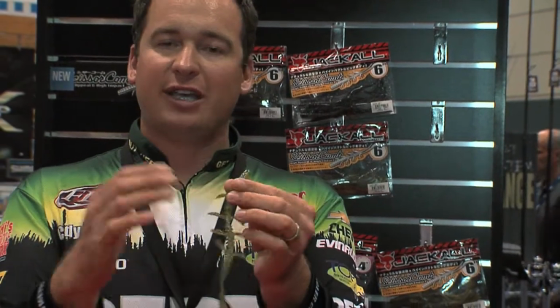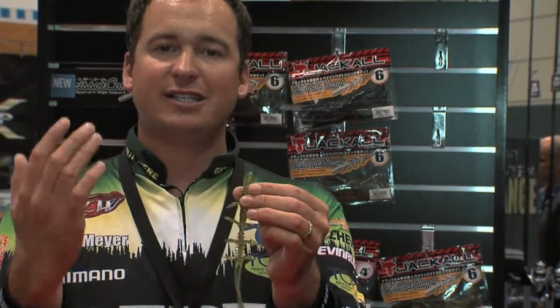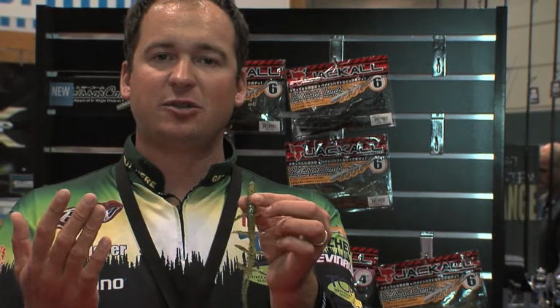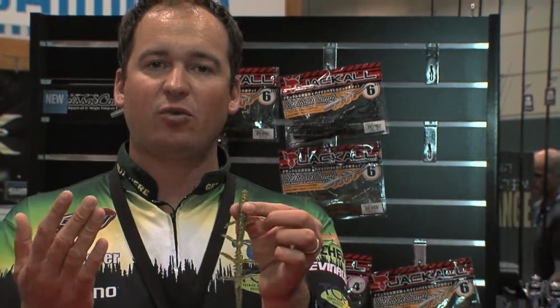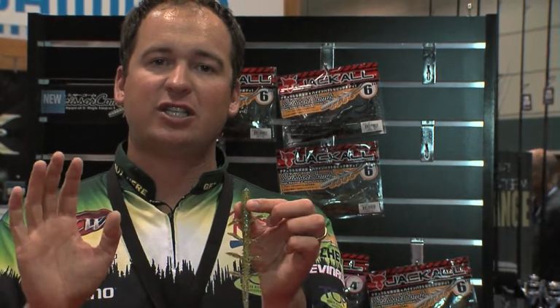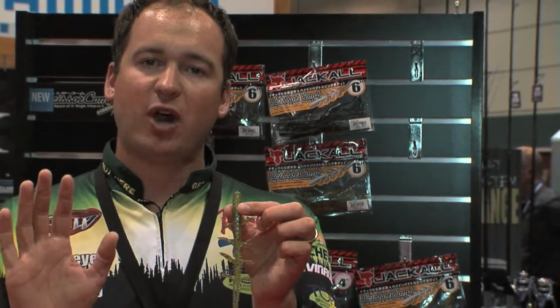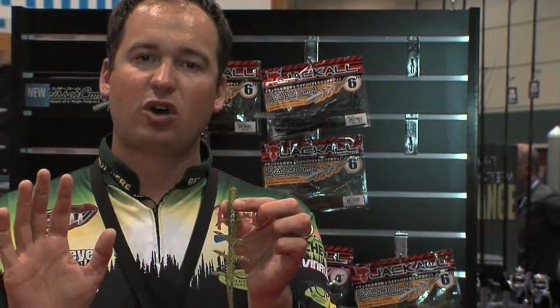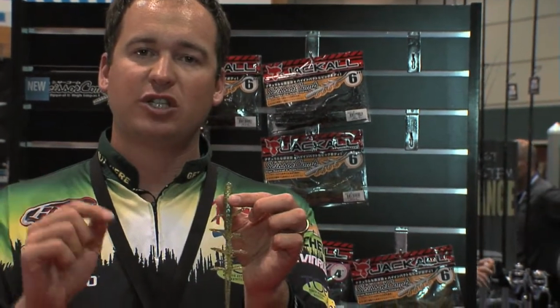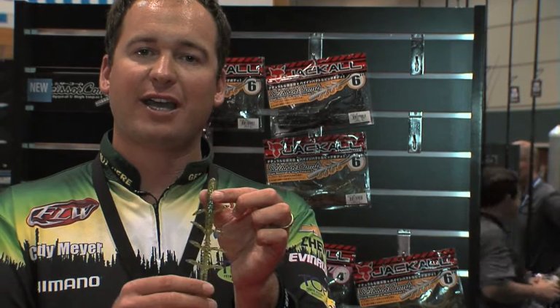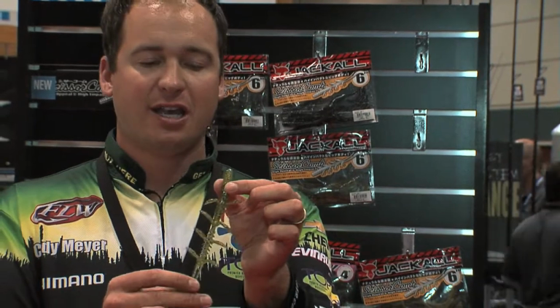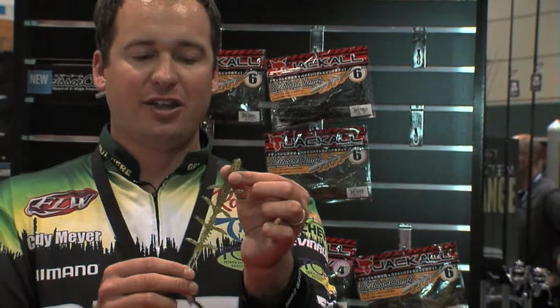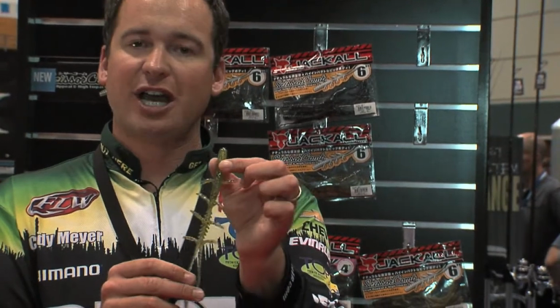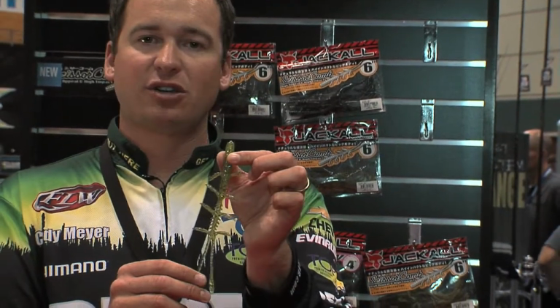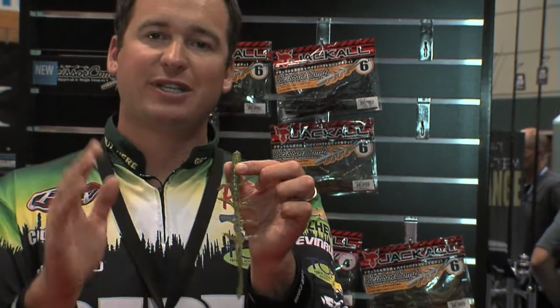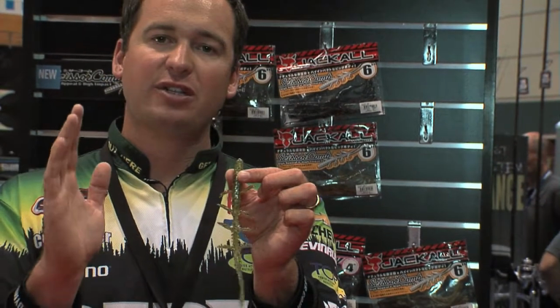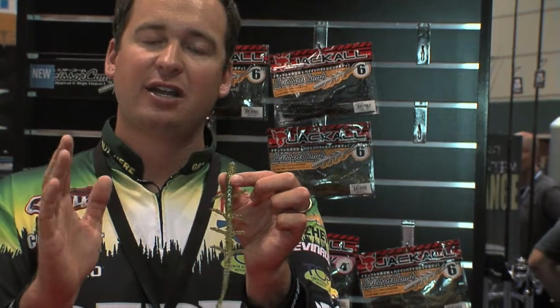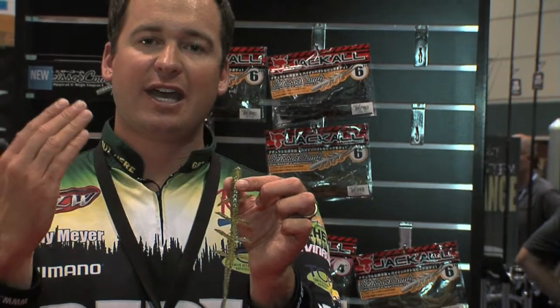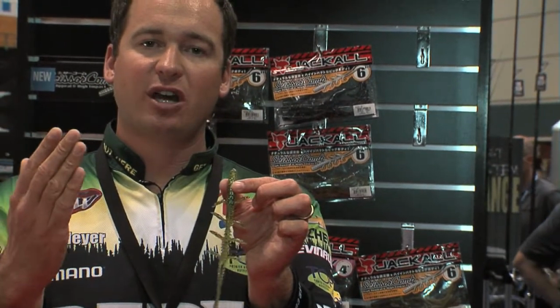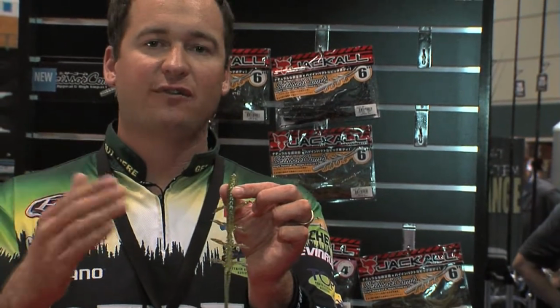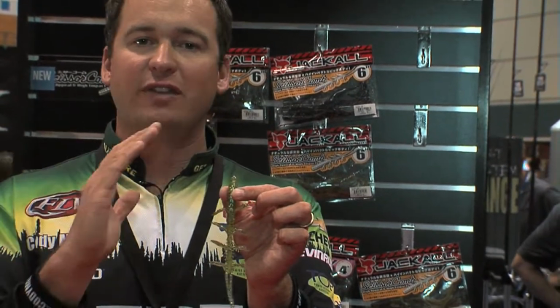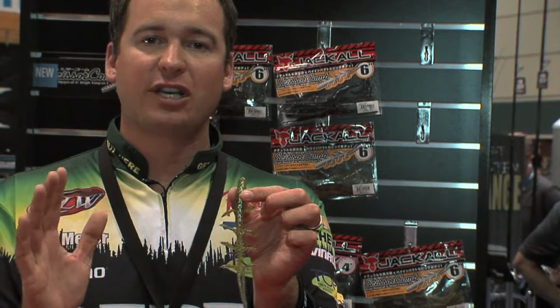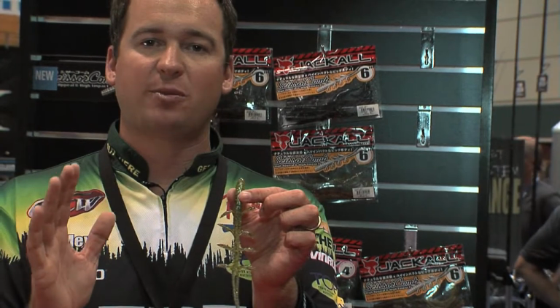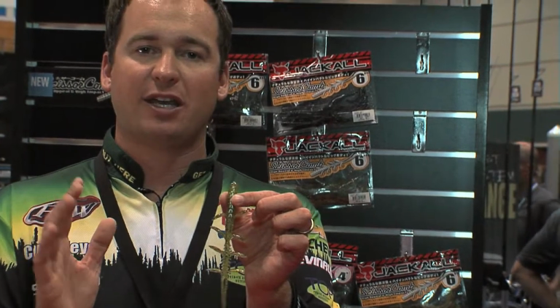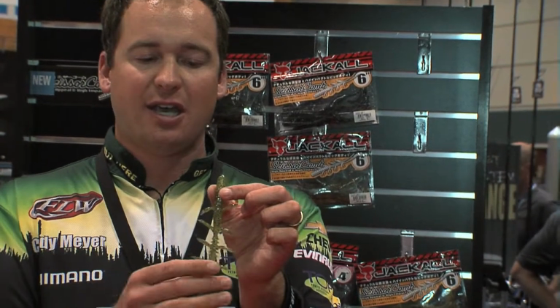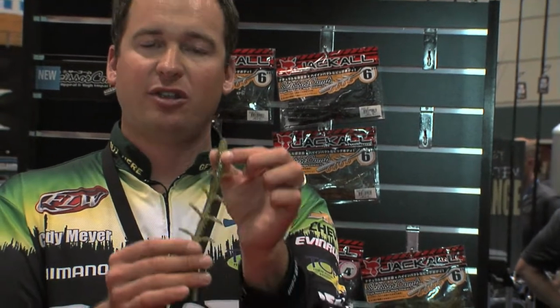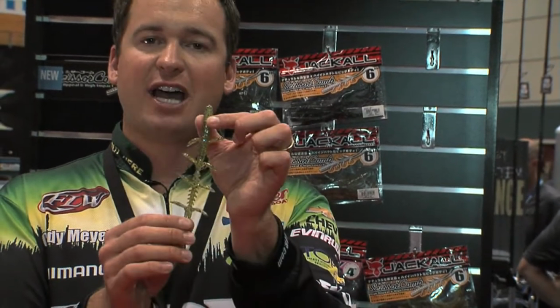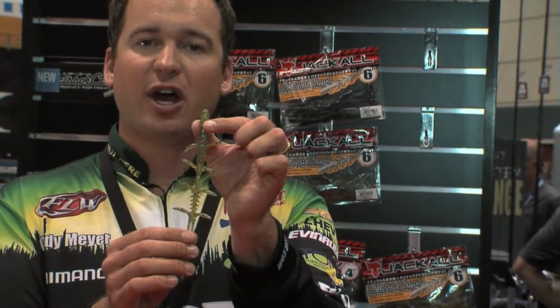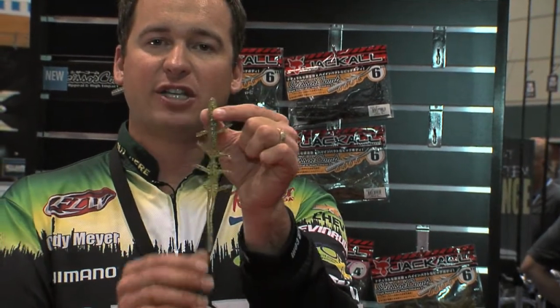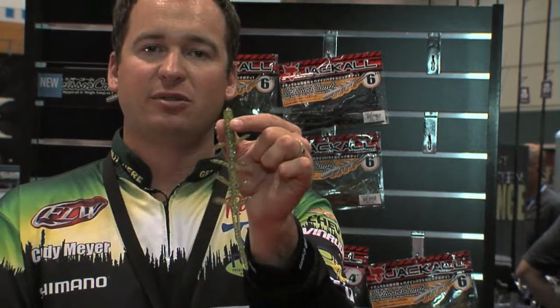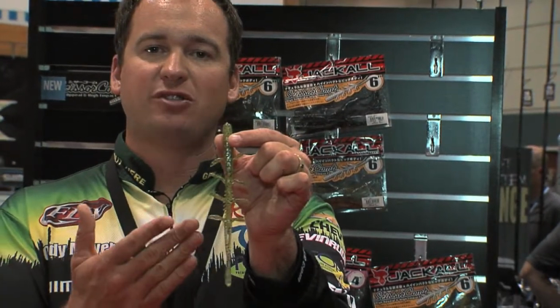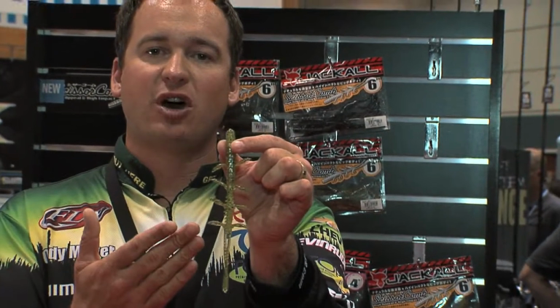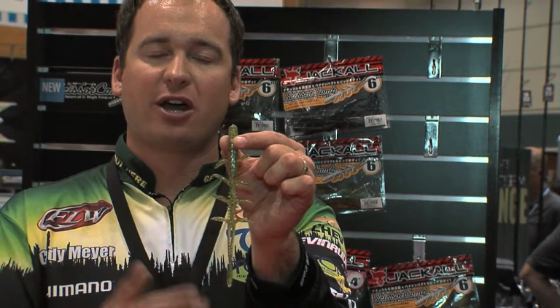Again, it's a six inch bait. We're going to have six brand new colors for this year at iCast, and this is the Jackal Scissor Comb — it's guaranteed to catch a lot of fish. Fish have never seen a creature bait like this, and you guys have to try it. Brand new Scissor Comb from Jackal.